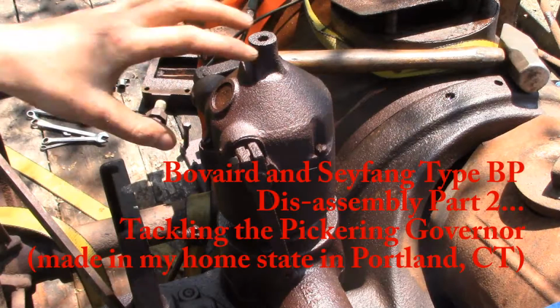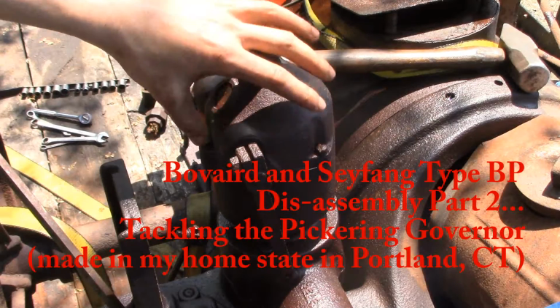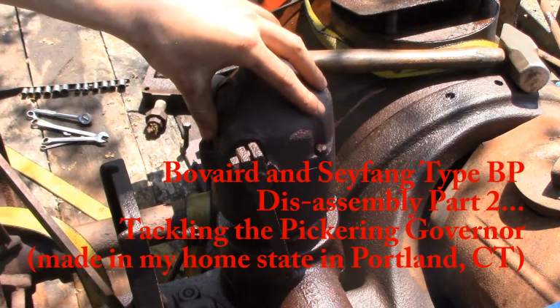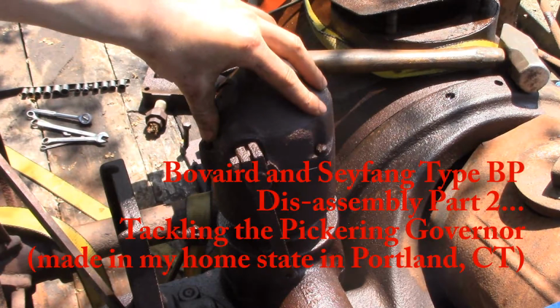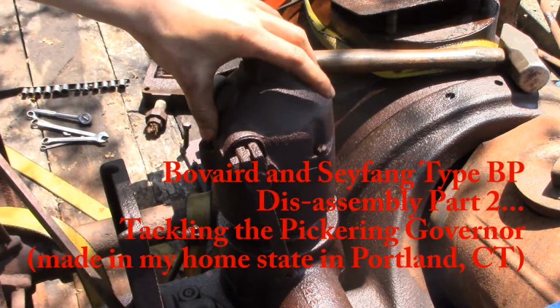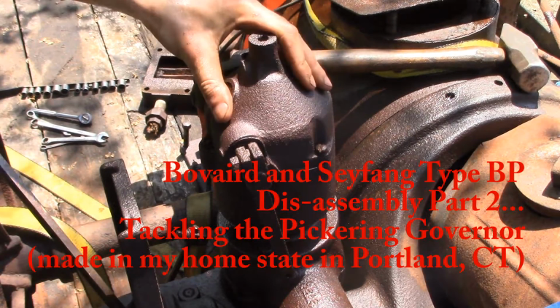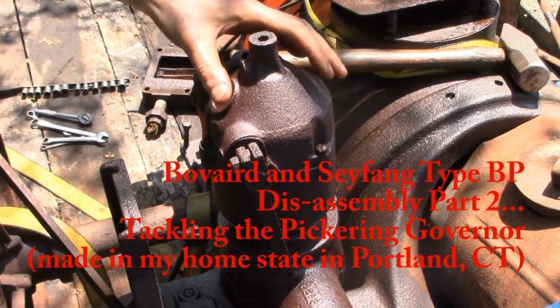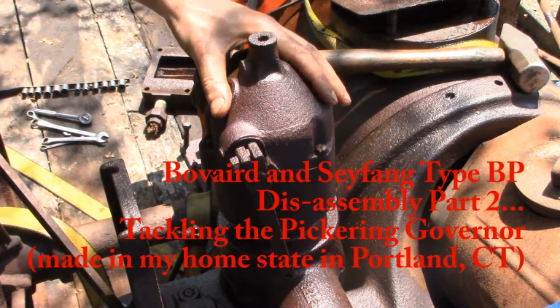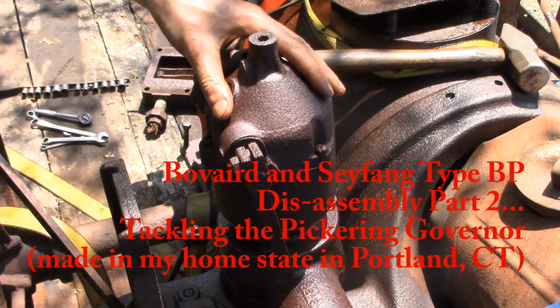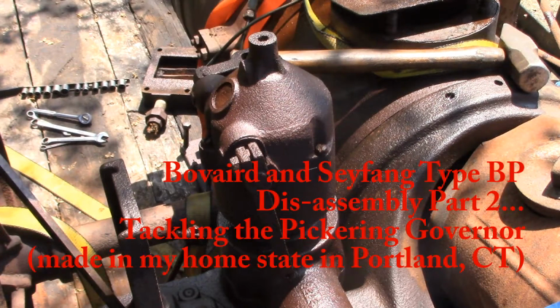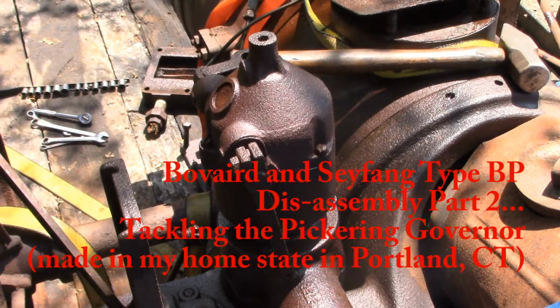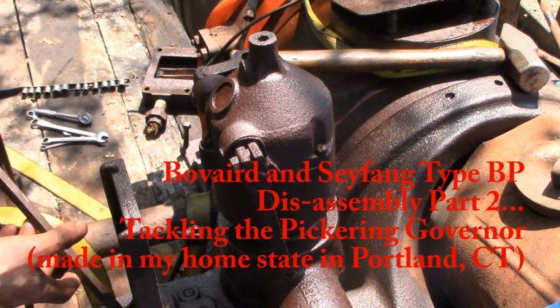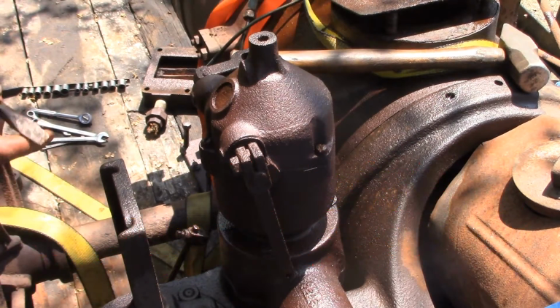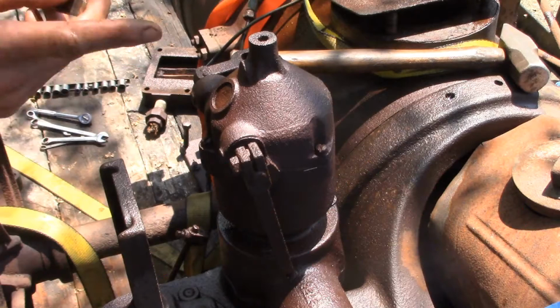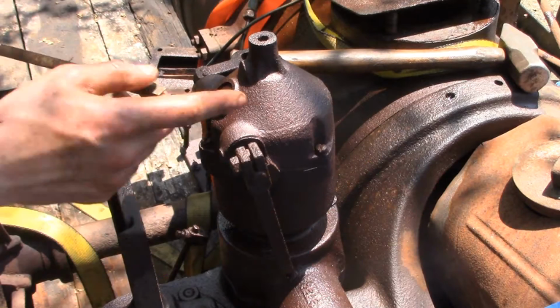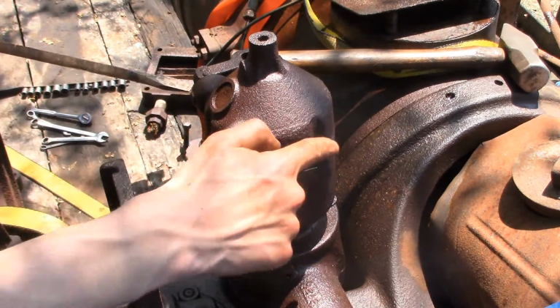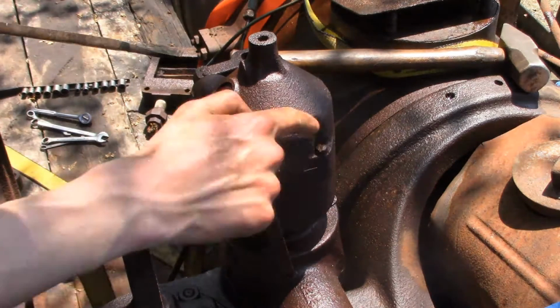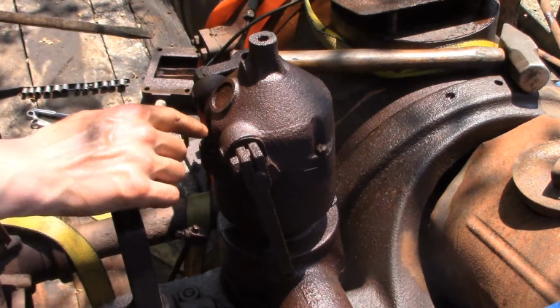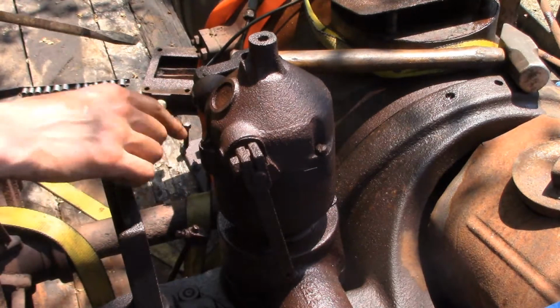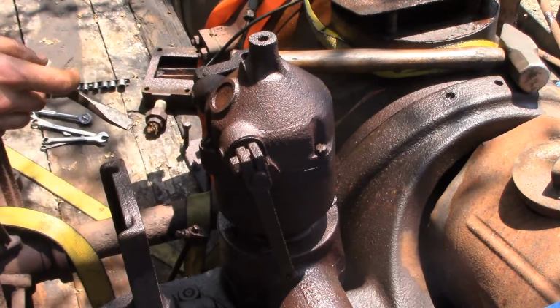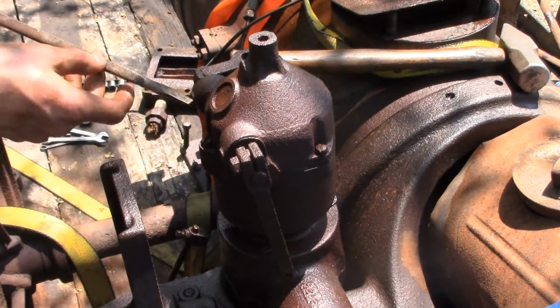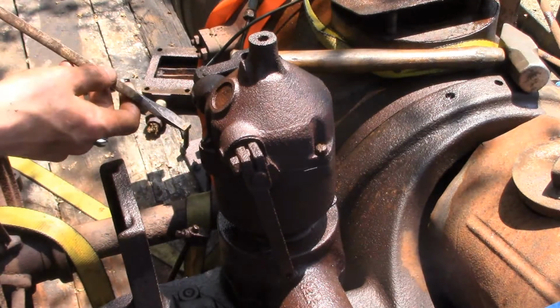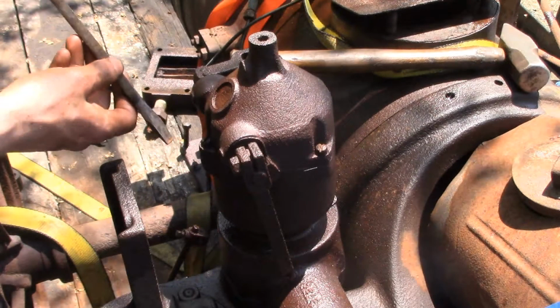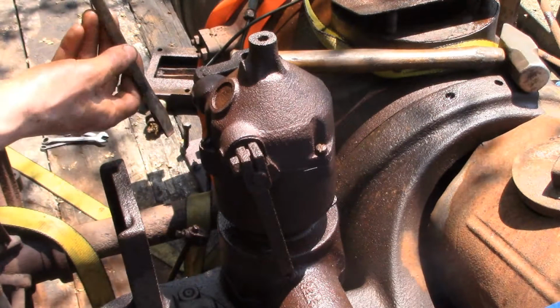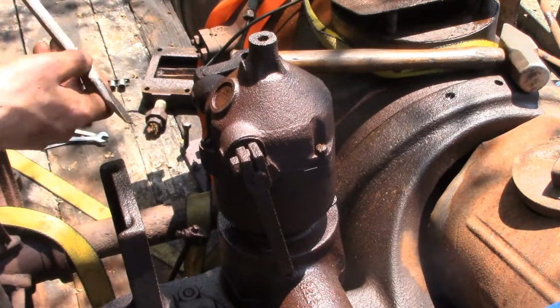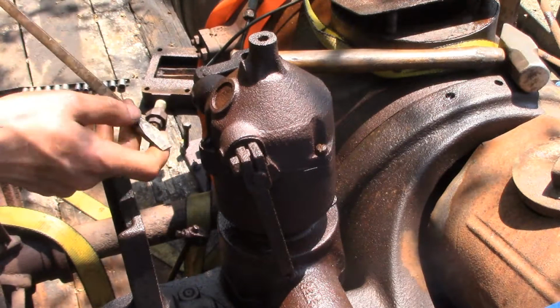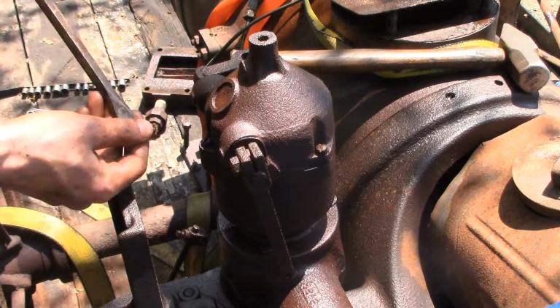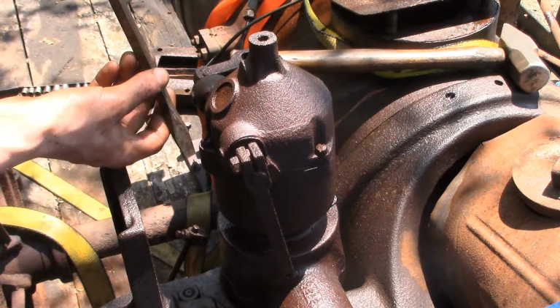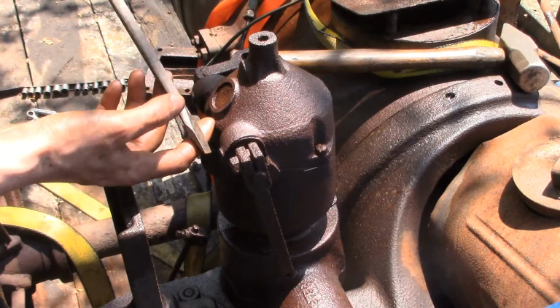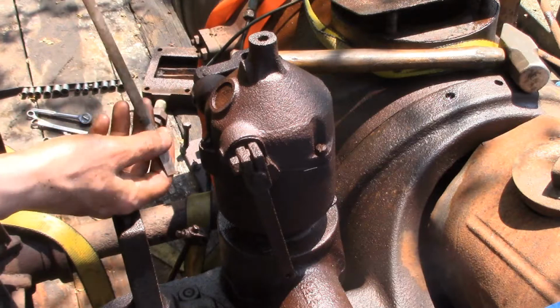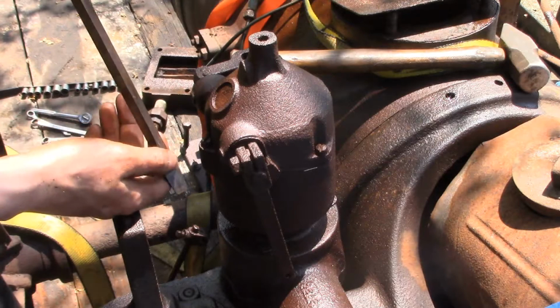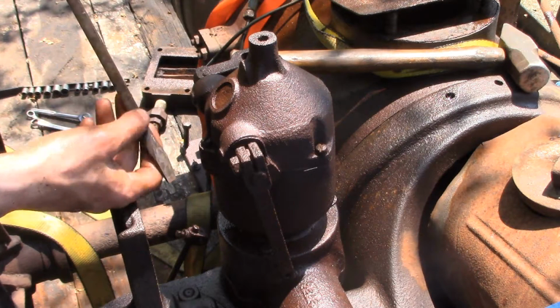We're looking at the top of what seems to be a governor assembly. There are these three screws — flathead screws — my absolute favorite, and by favorite I mean least favorite.